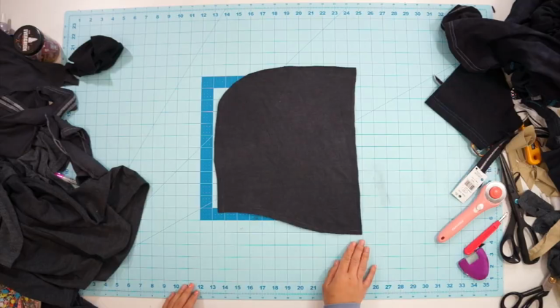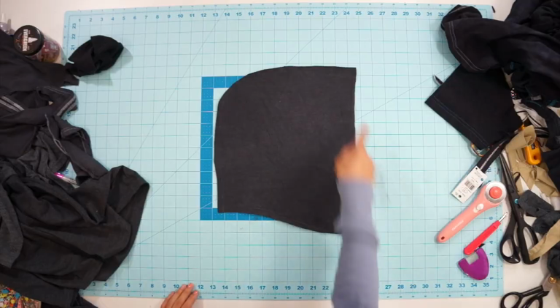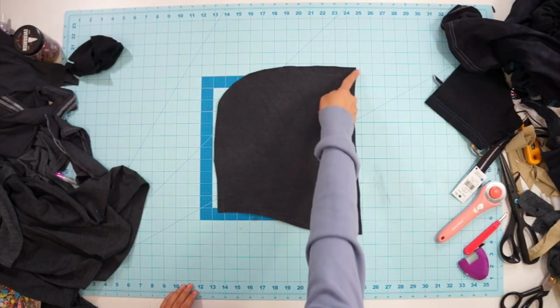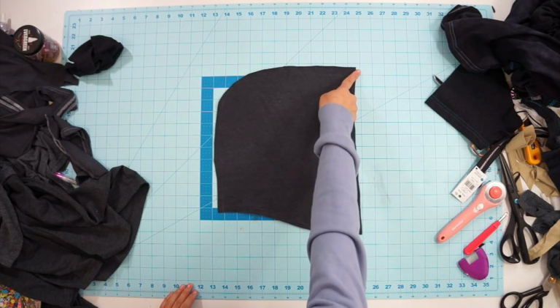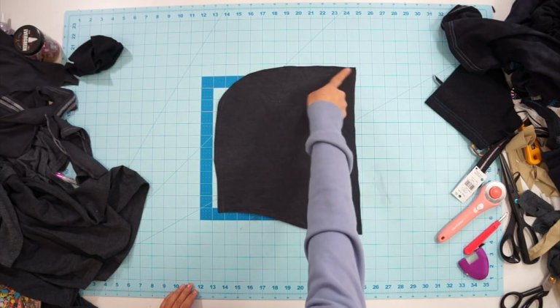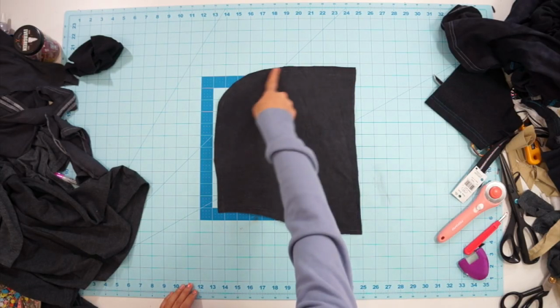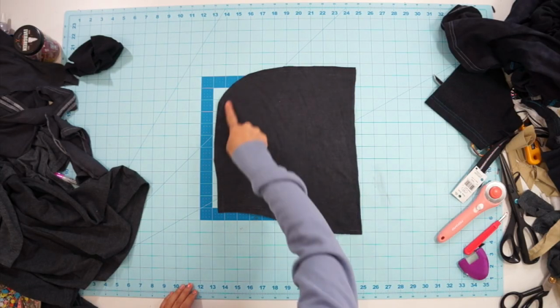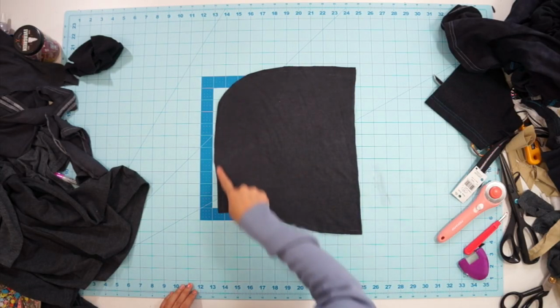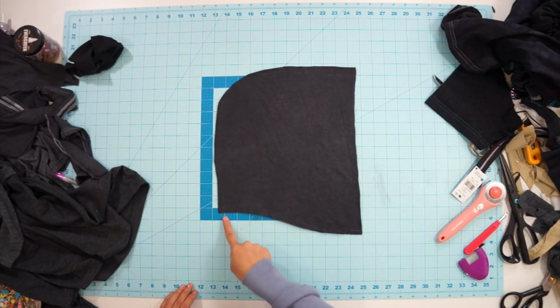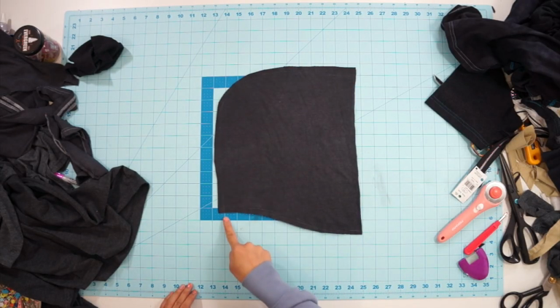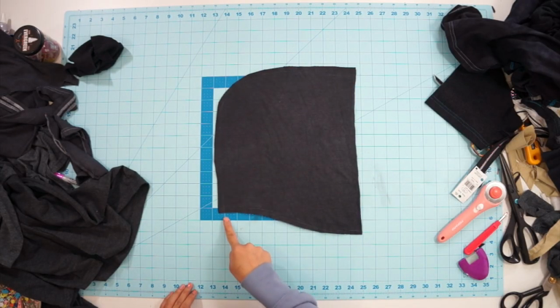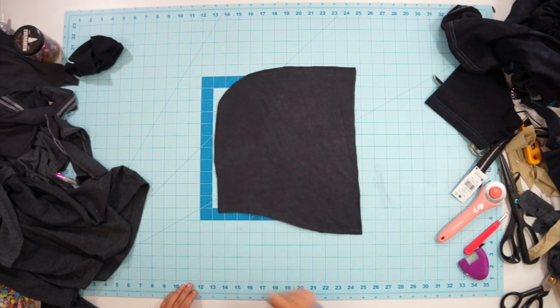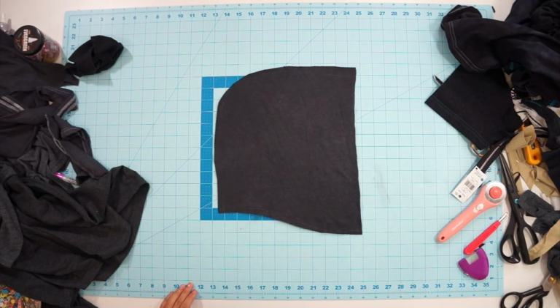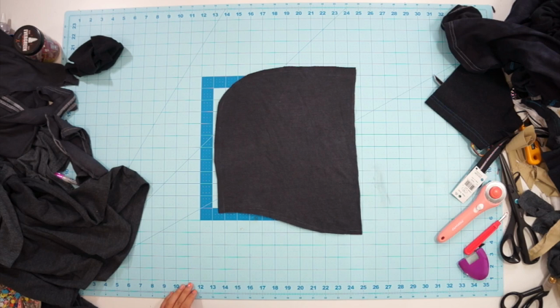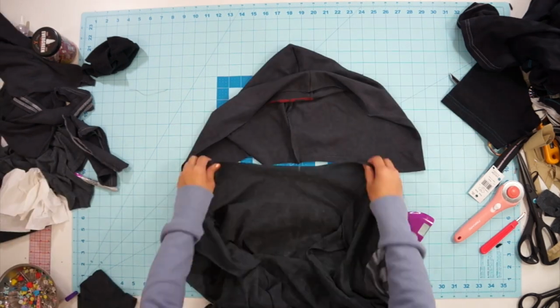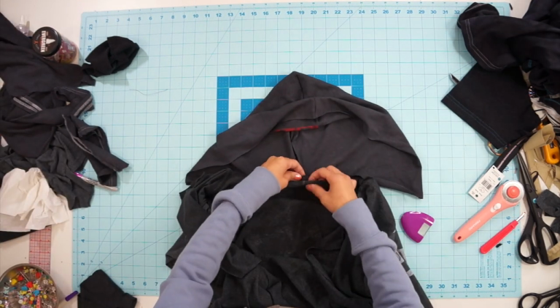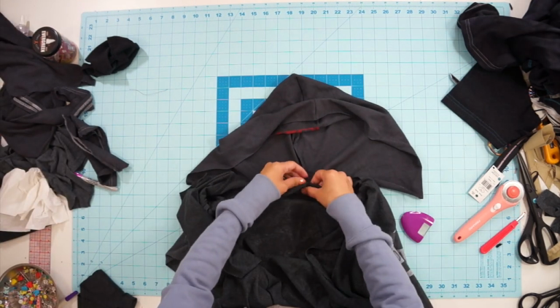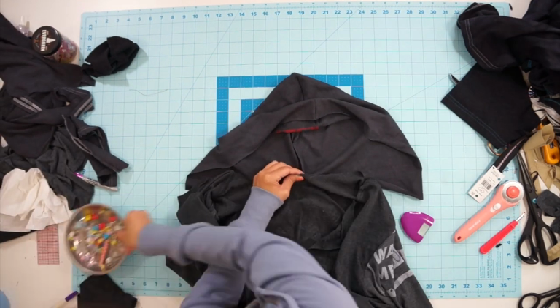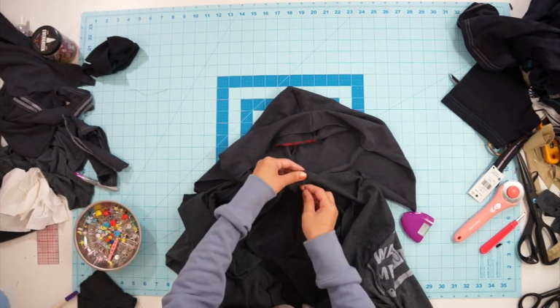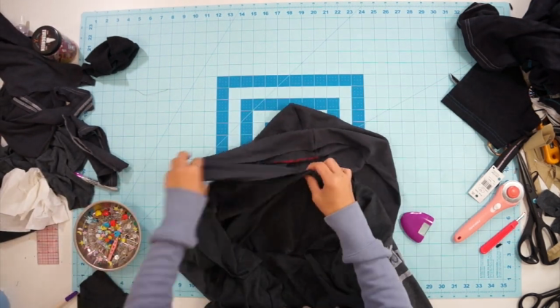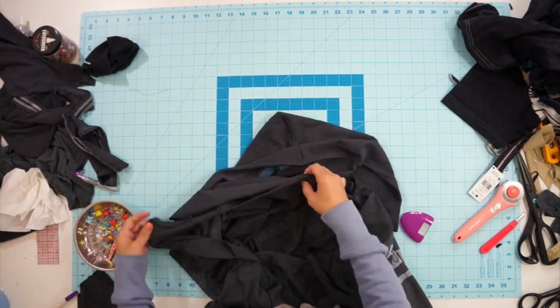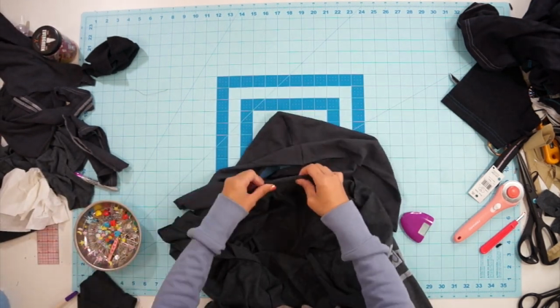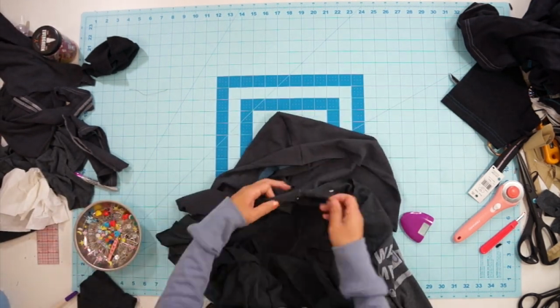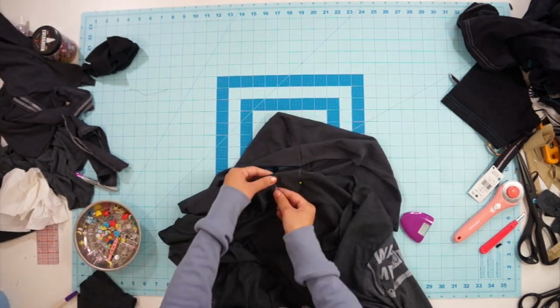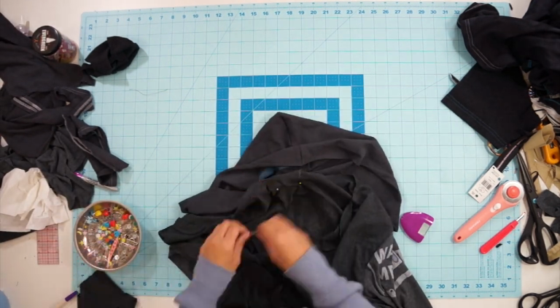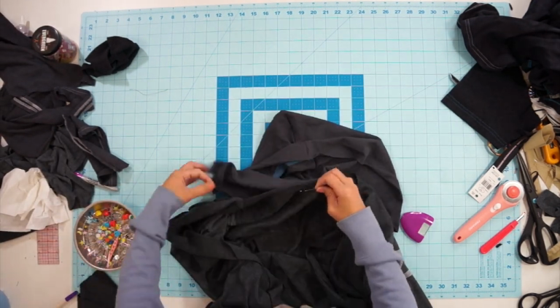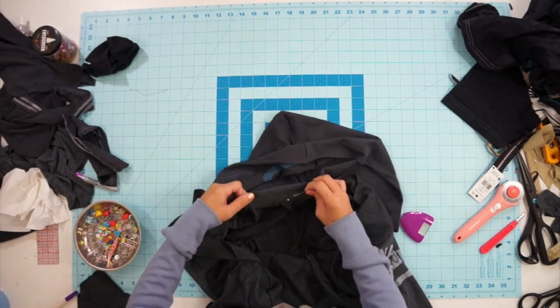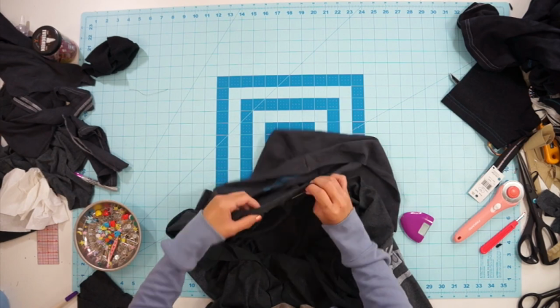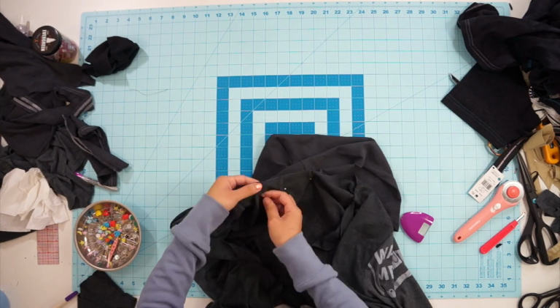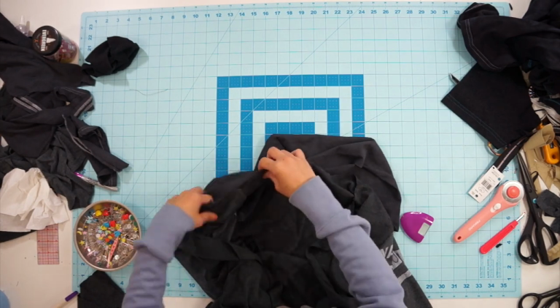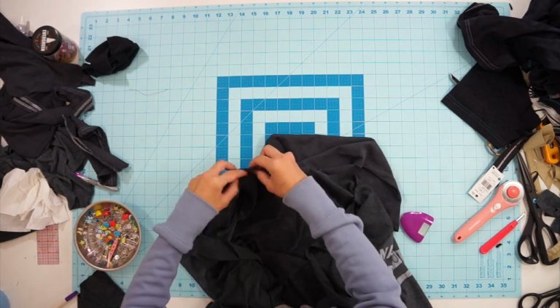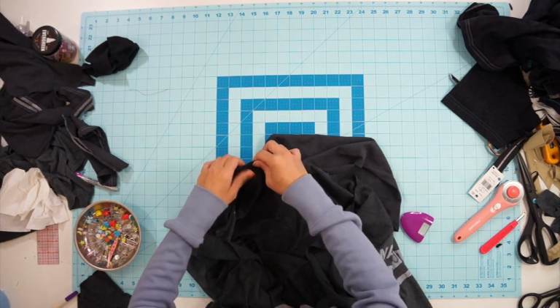Moving on to the hoodie, sew the curved seam closed. Then pin it along the neckline and sew it together. I'm only working on the outer jacket layer here, but you will repeat the same thing to the lining layer.